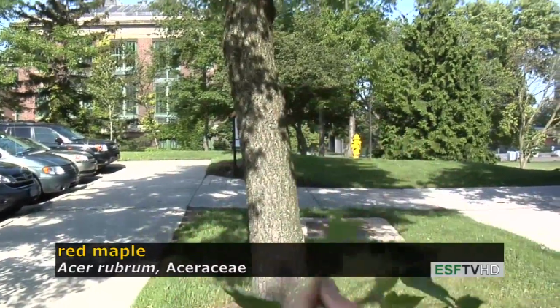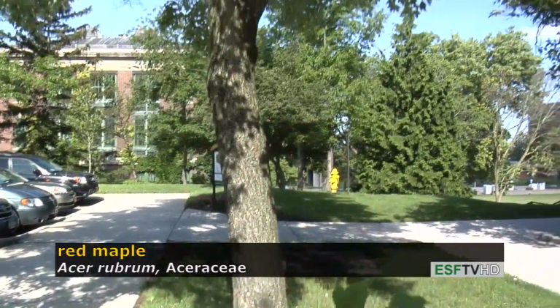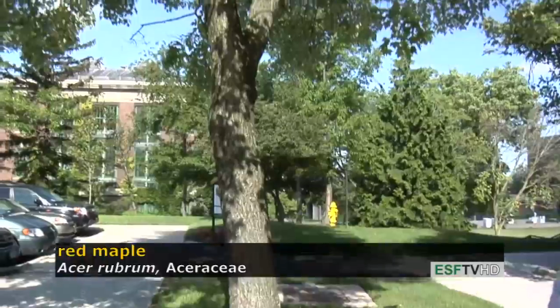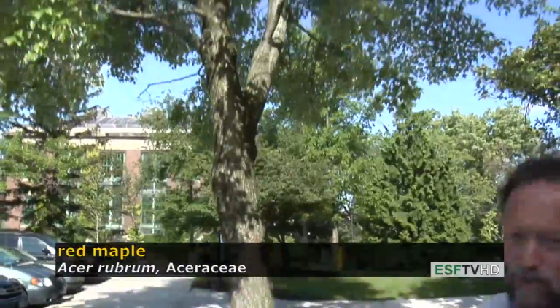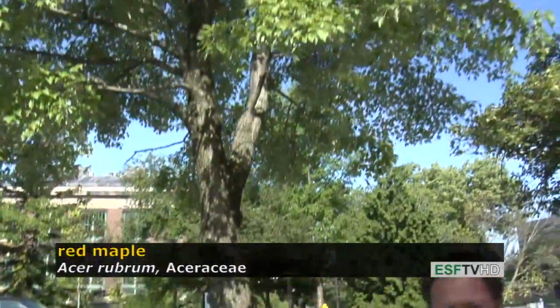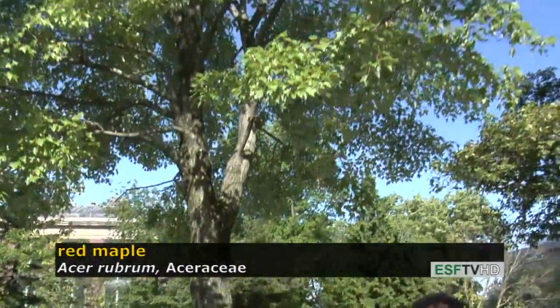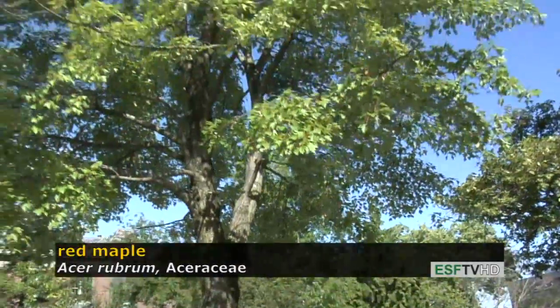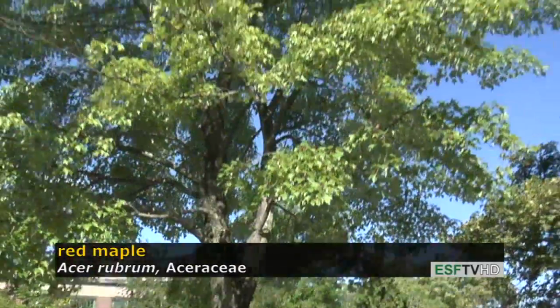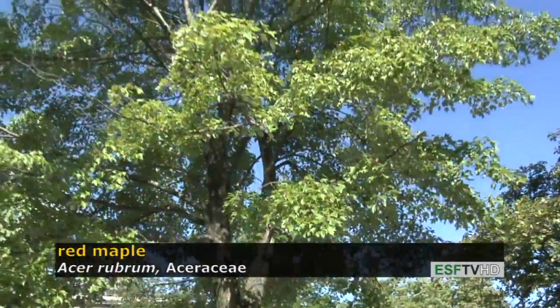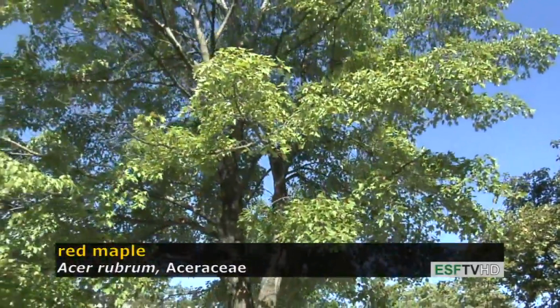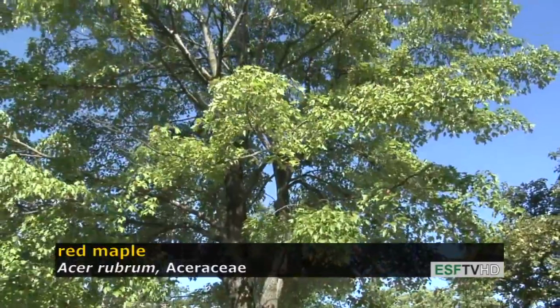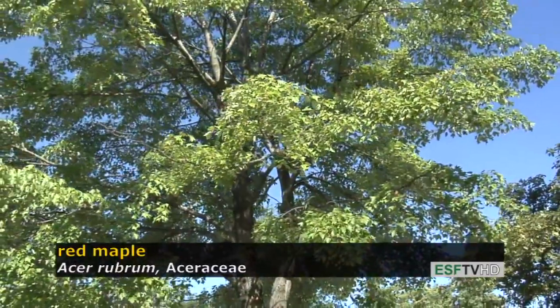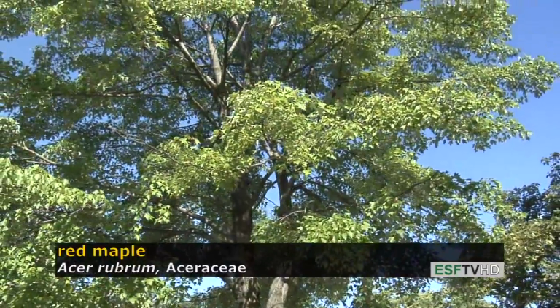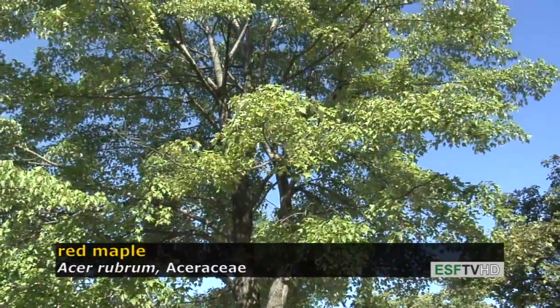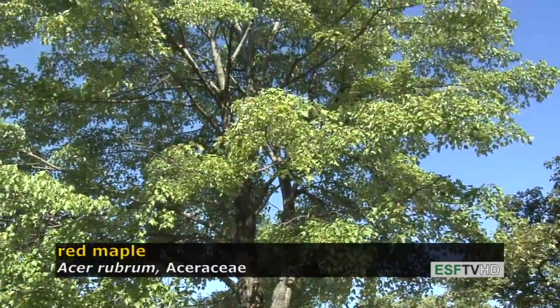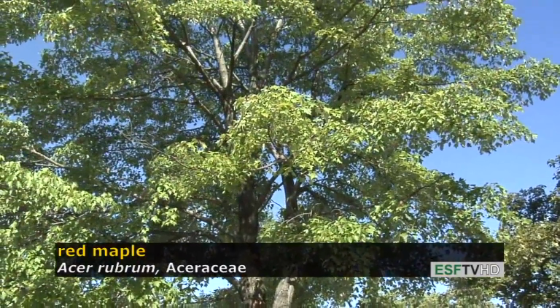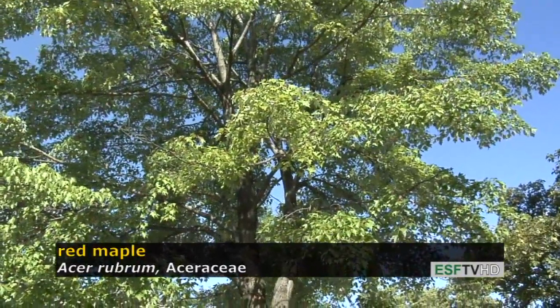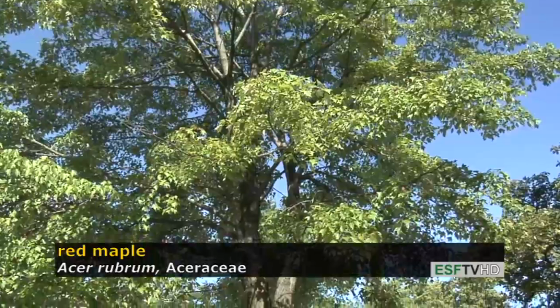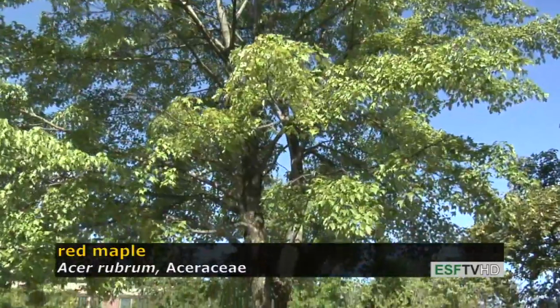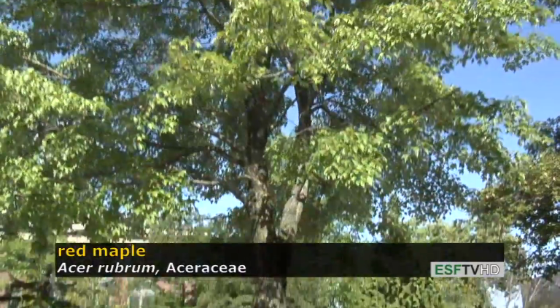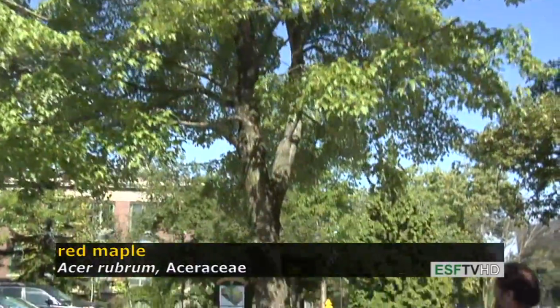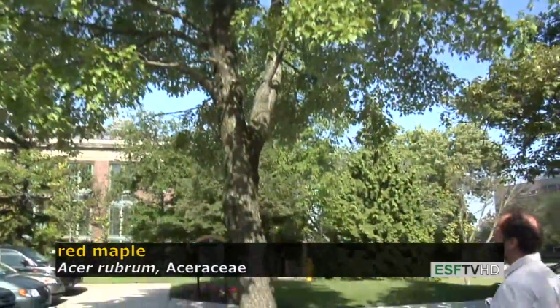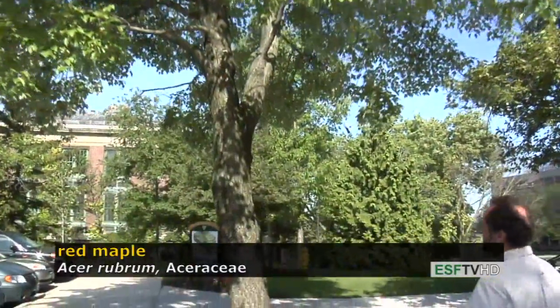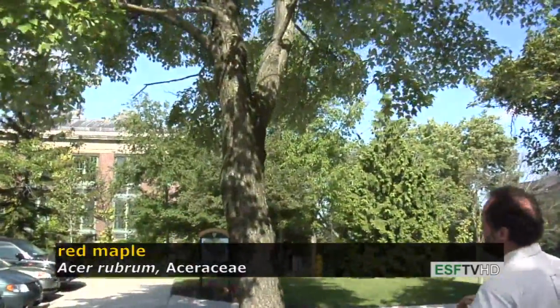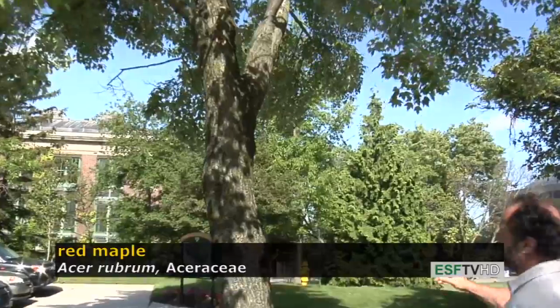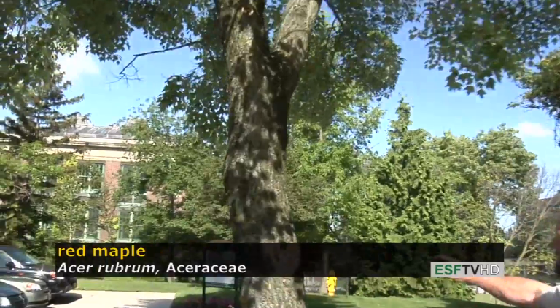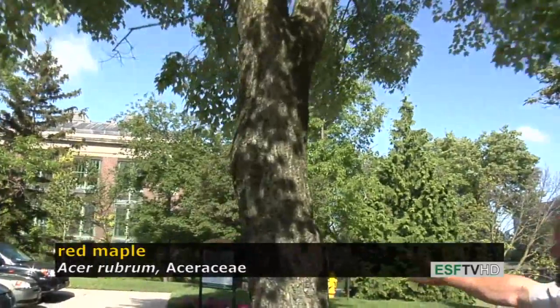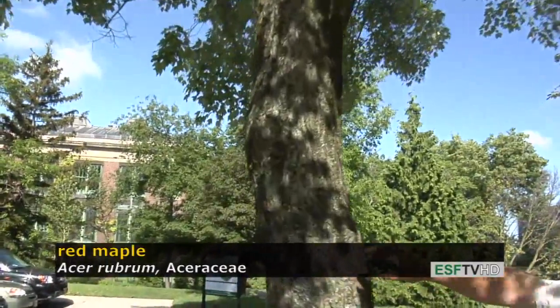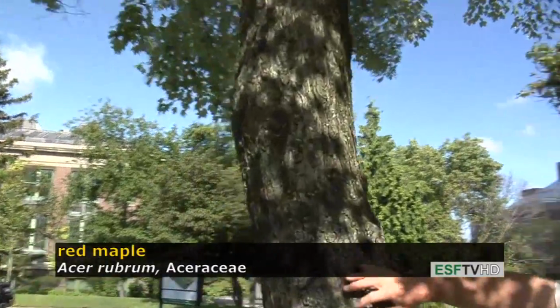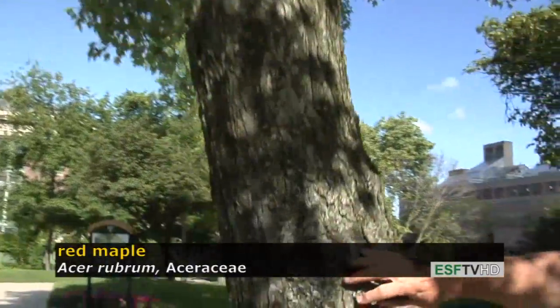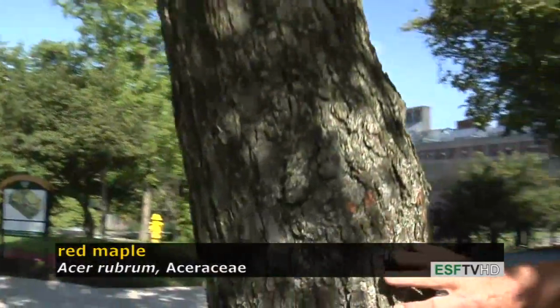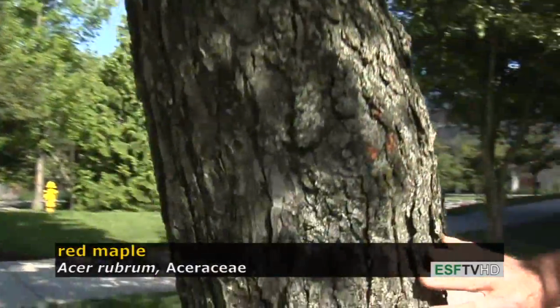This tree is found in very dry conditions naturally as well as very wet, so it tolerates a wide range of conditions. The bark is rather distinct — it's a light gray color and has rather scaly ridges that are rectangular.